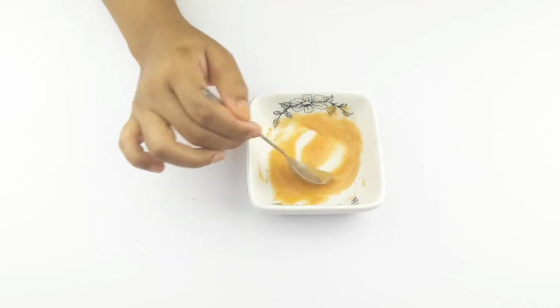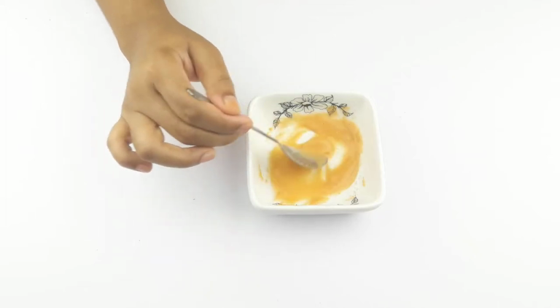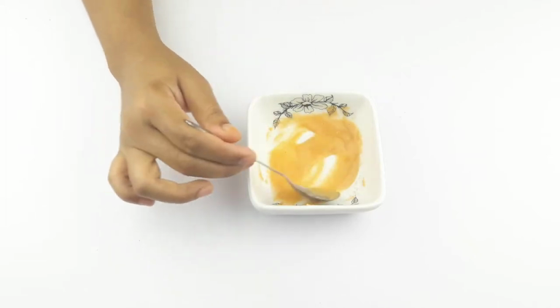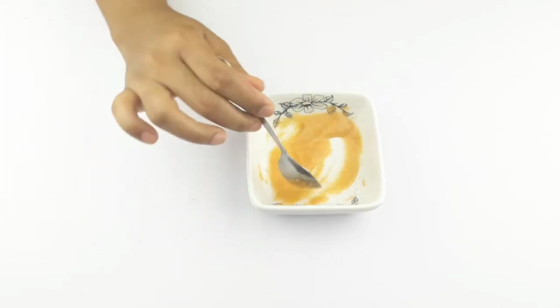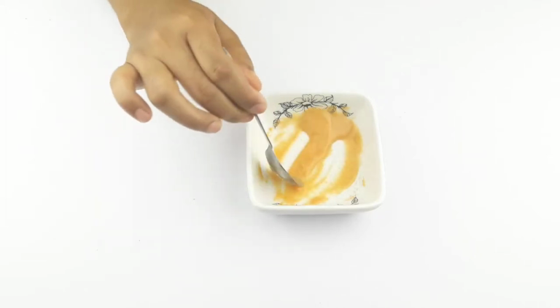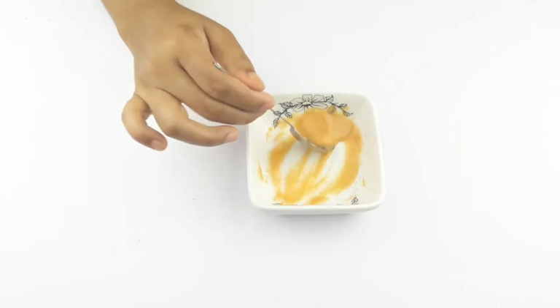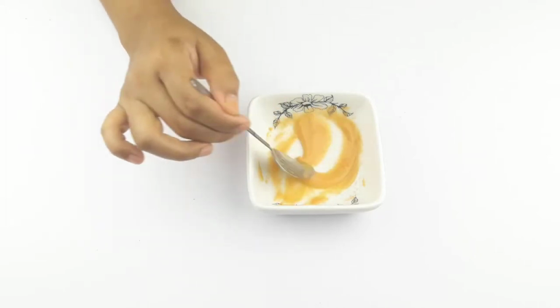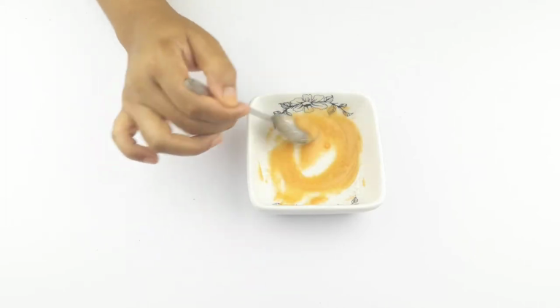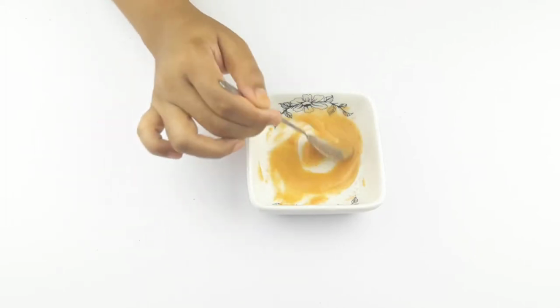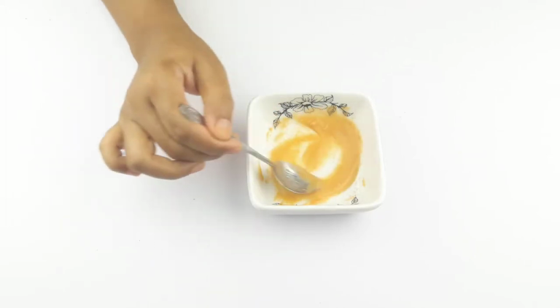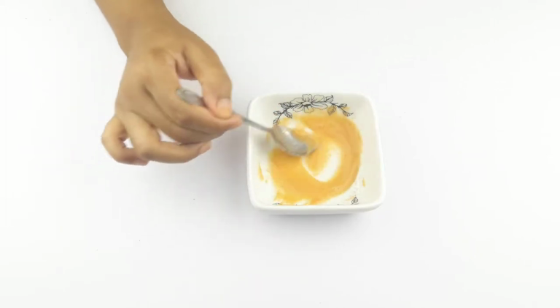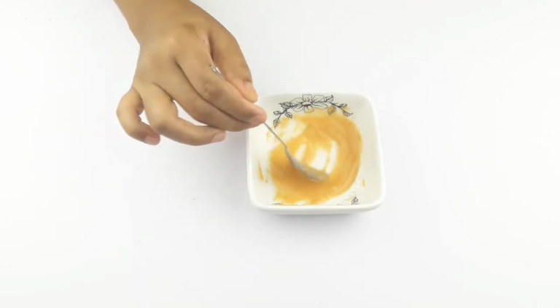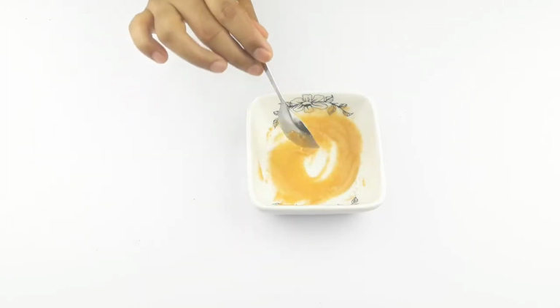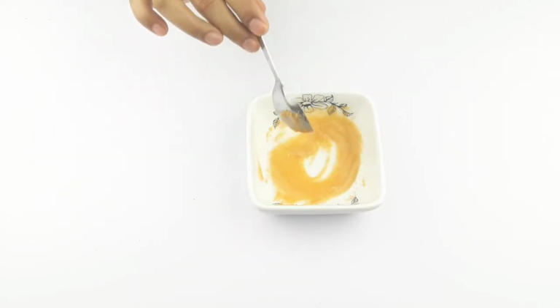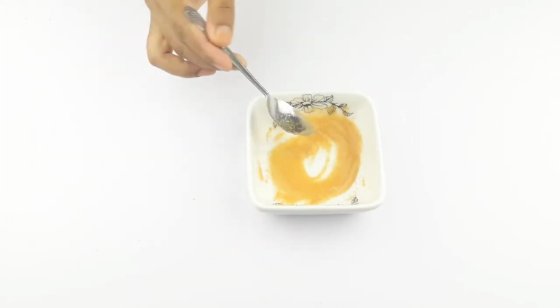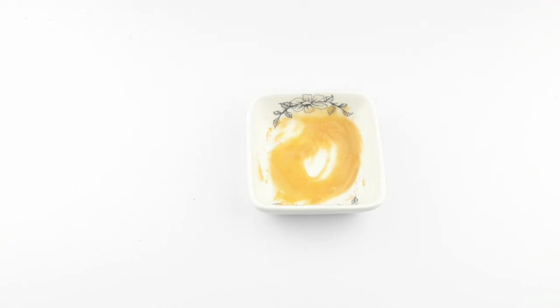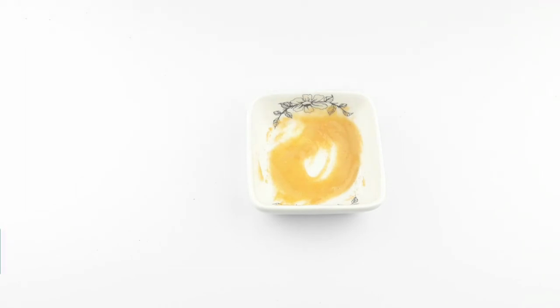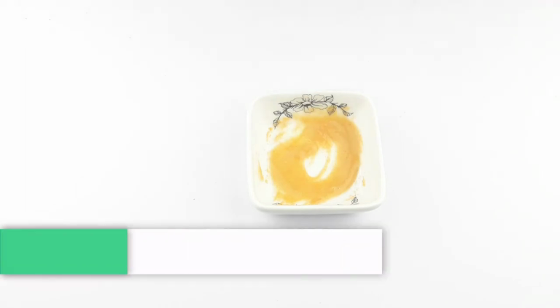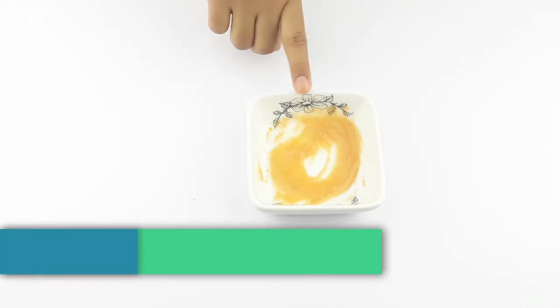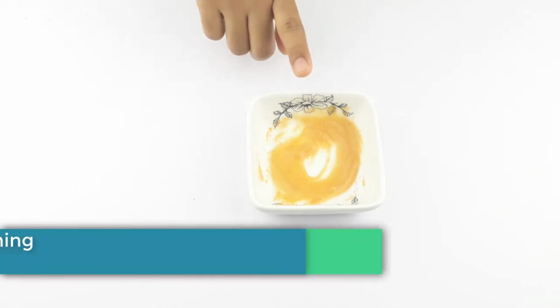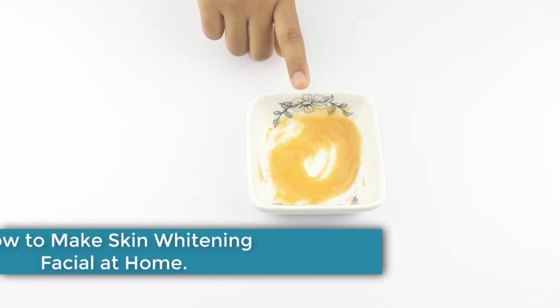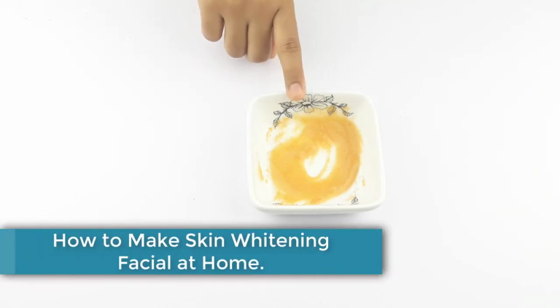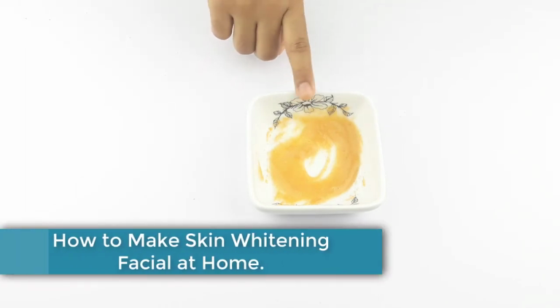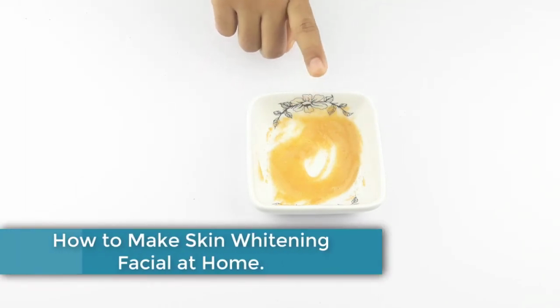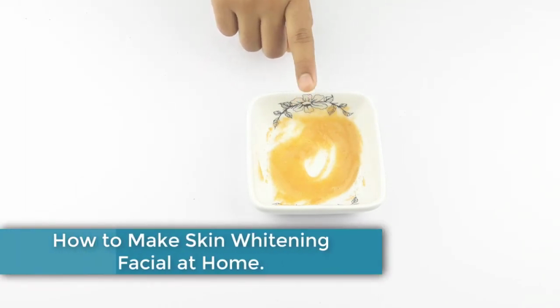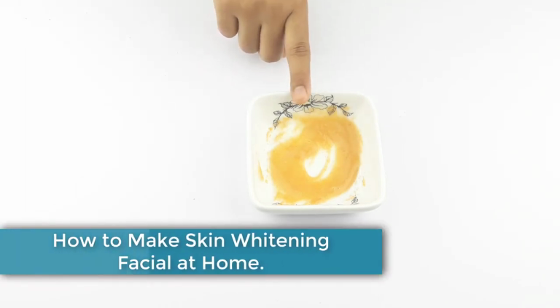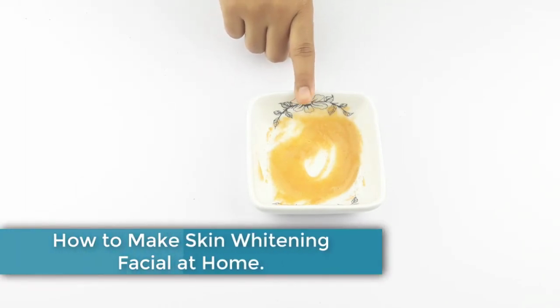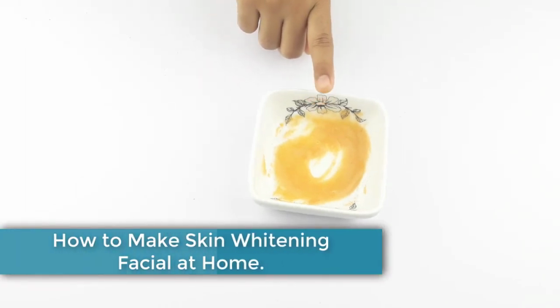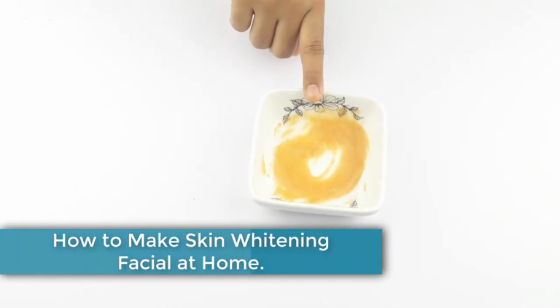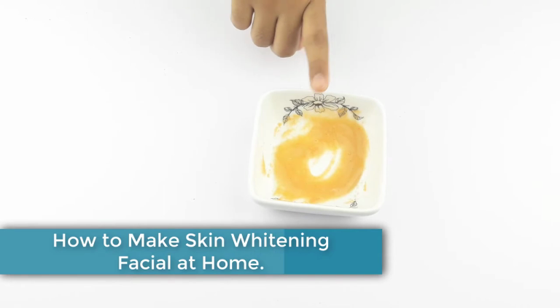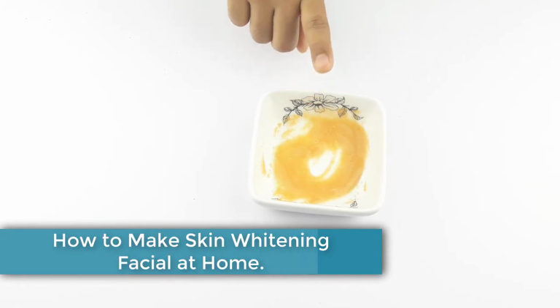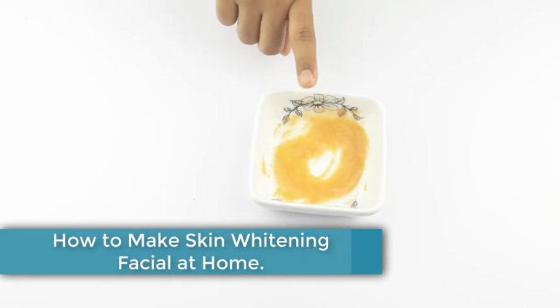Hello friends, welcome to our channel. Friends, today I have taken a new video like every day. Today, our video topic is how to make skin whitening facial at home.